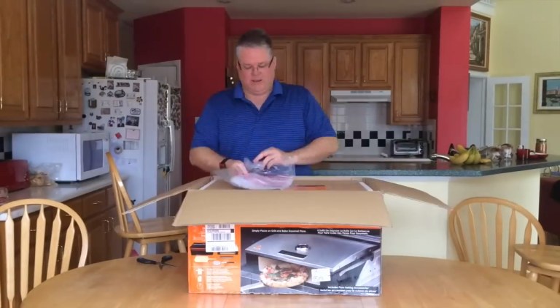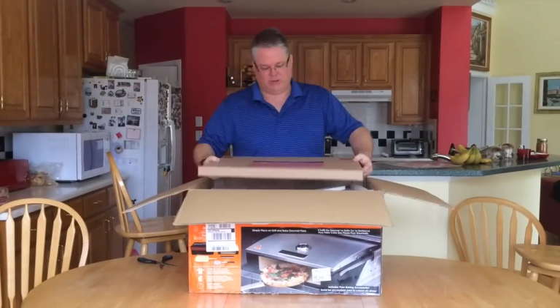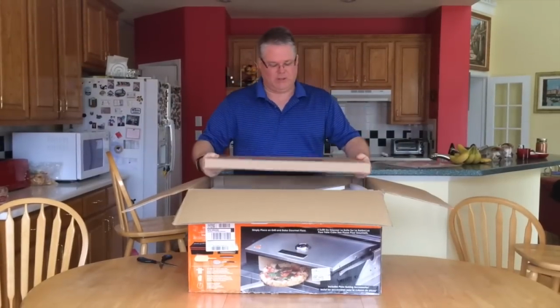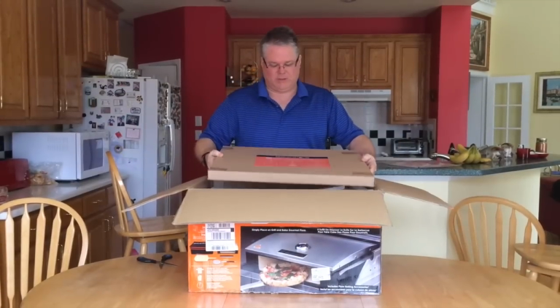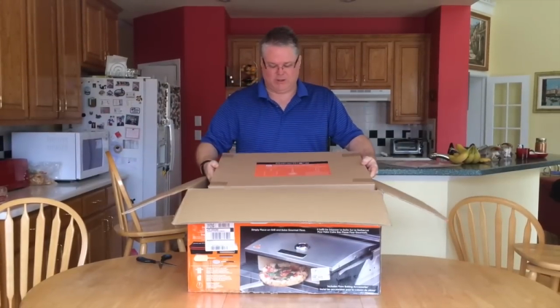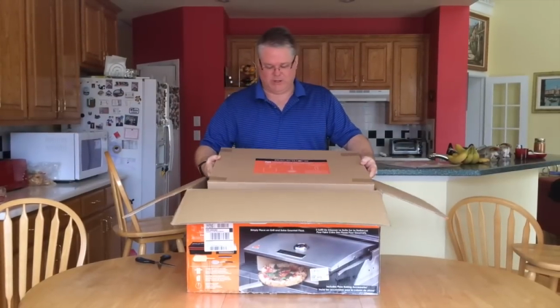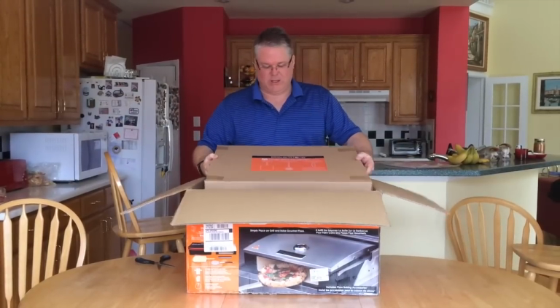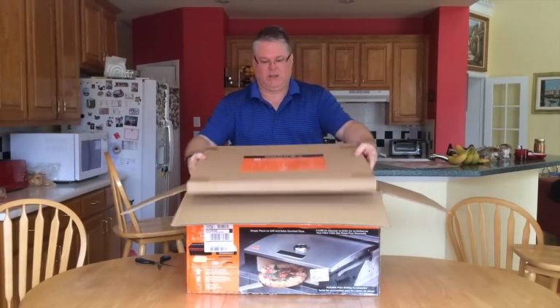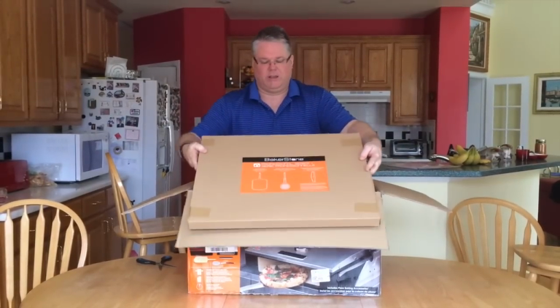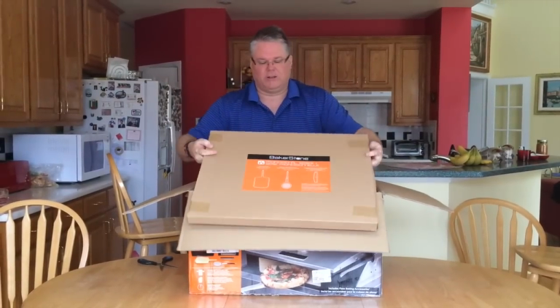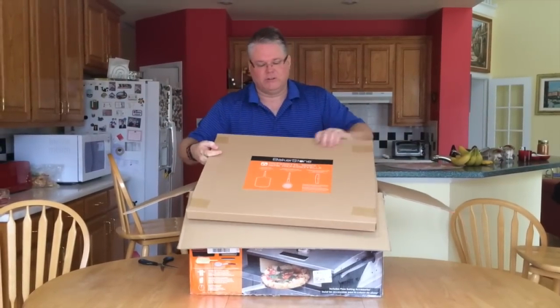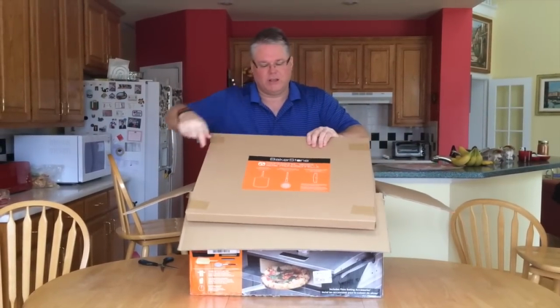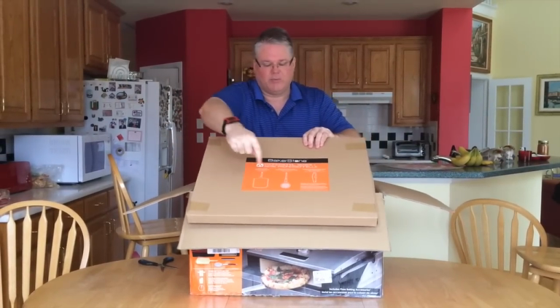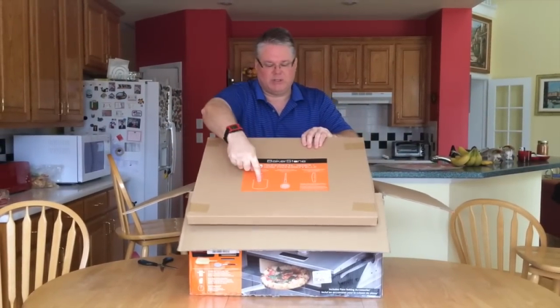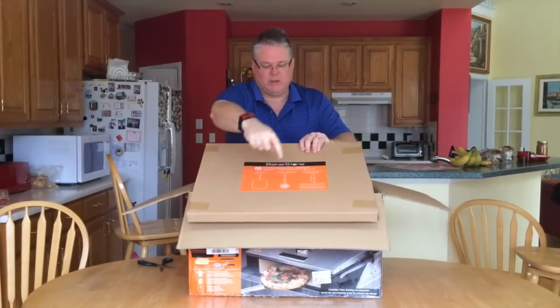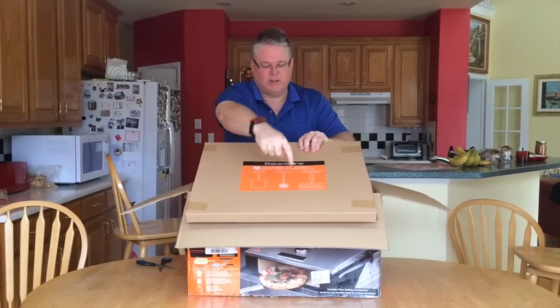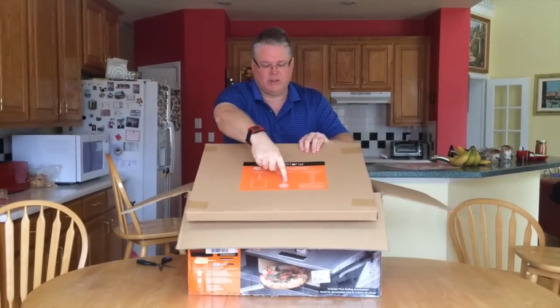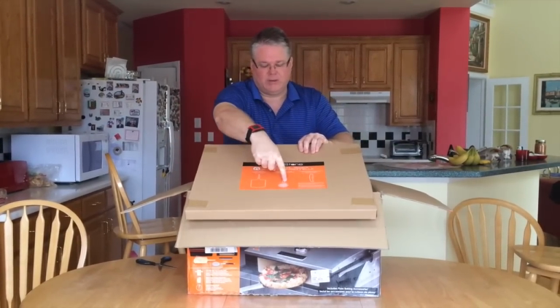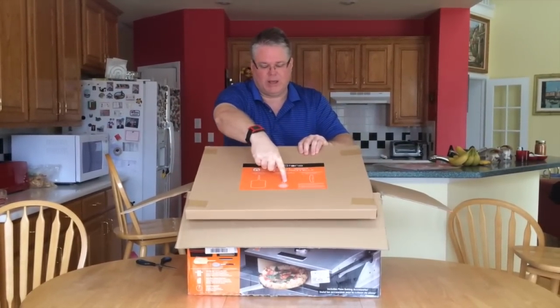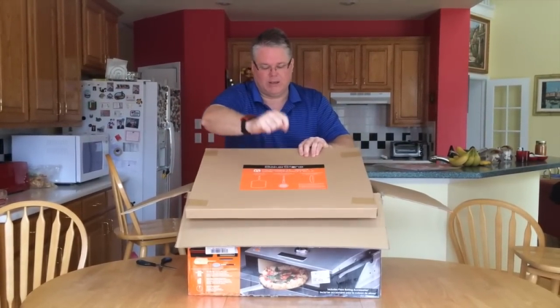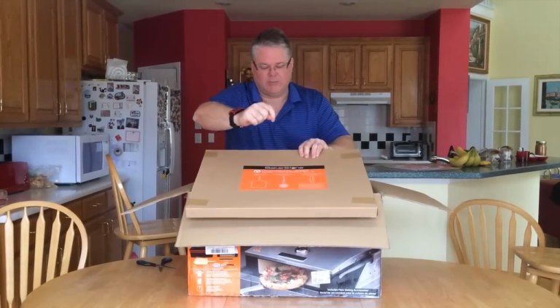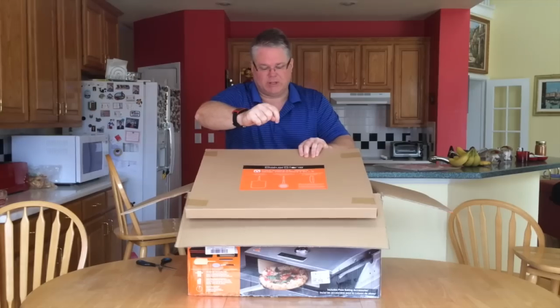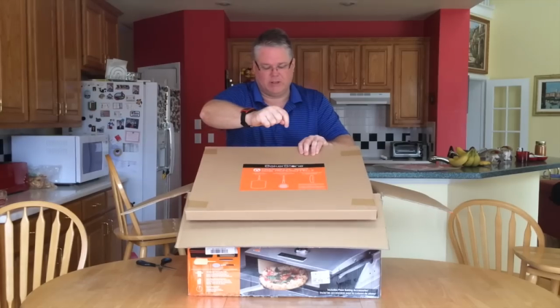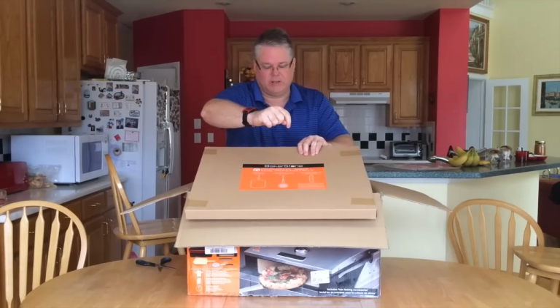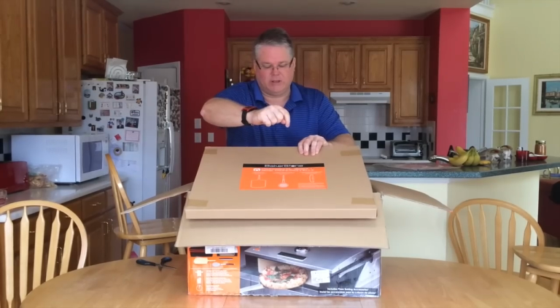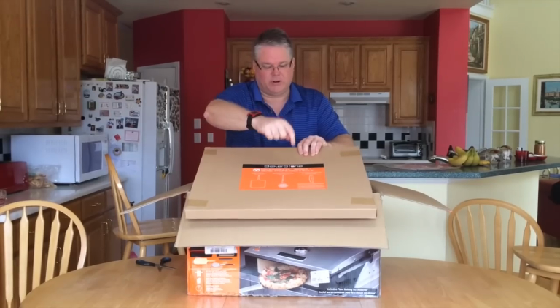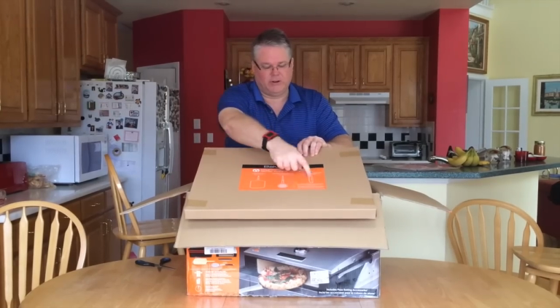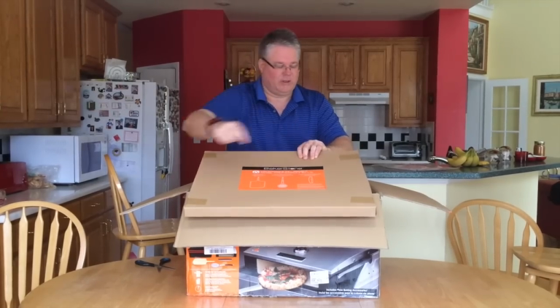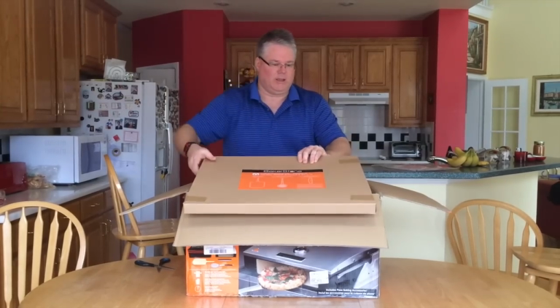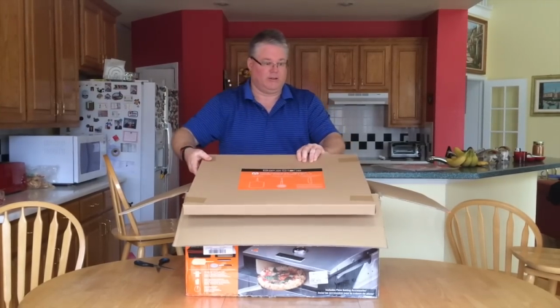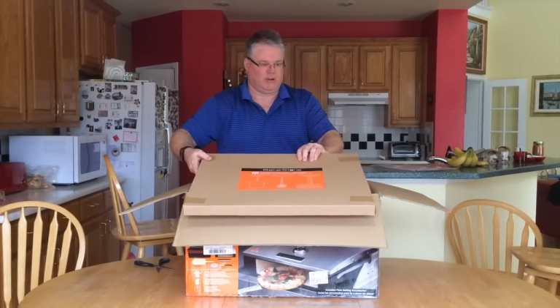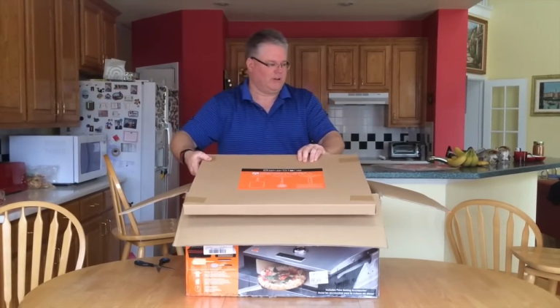So this is my cookware. It includes my pizza peel, my pizza turner, and a rocker knife.